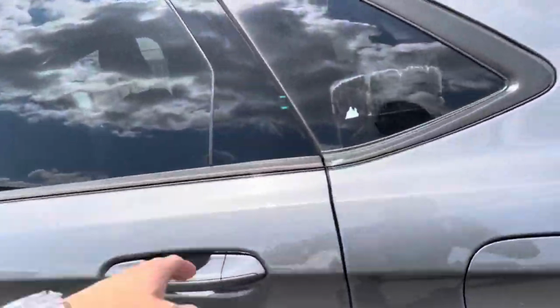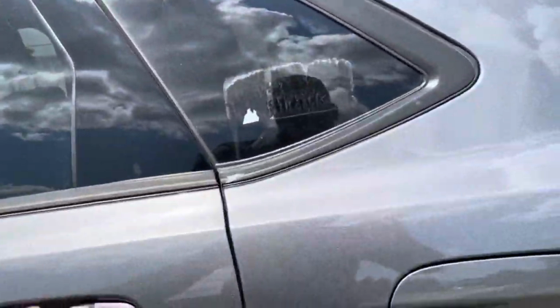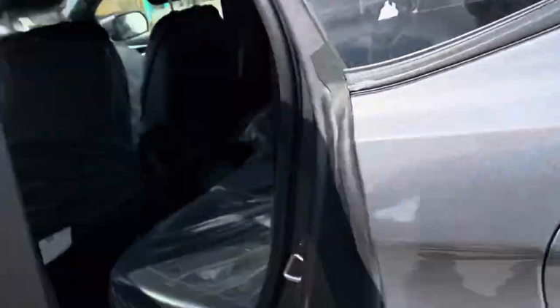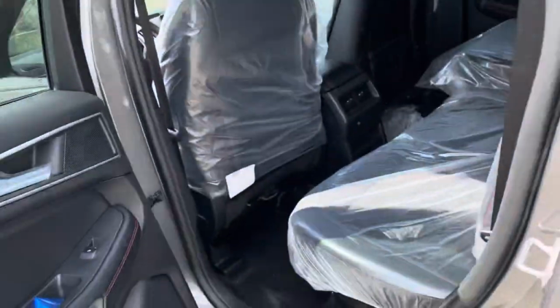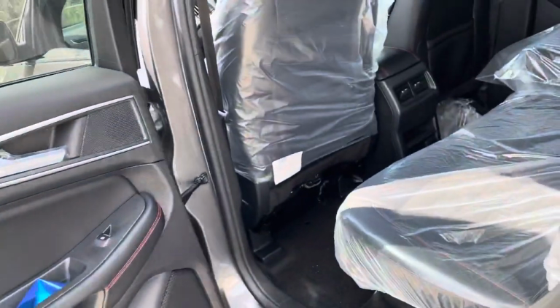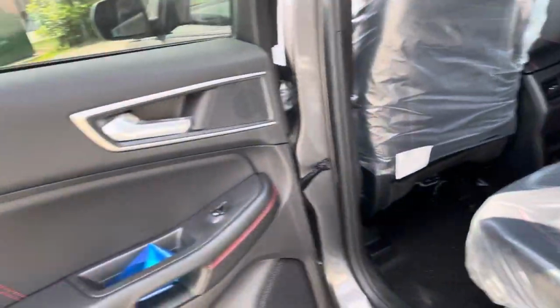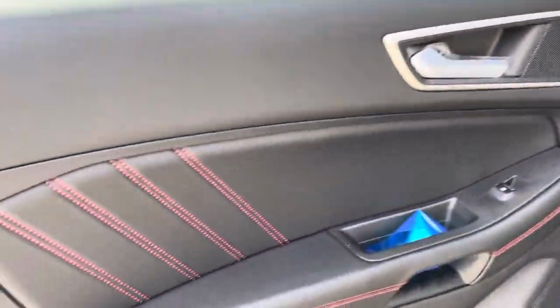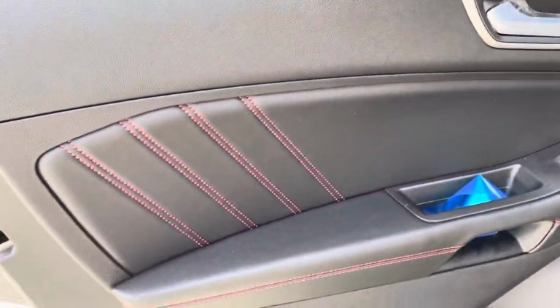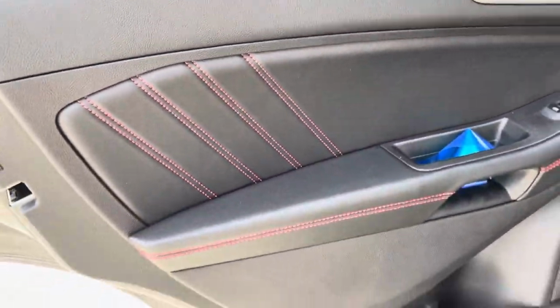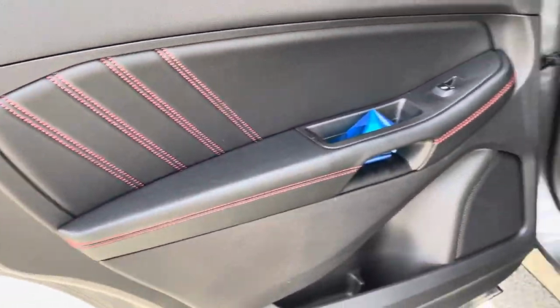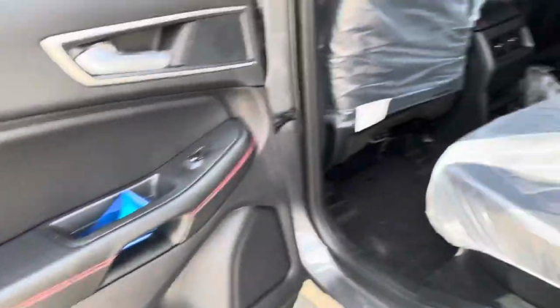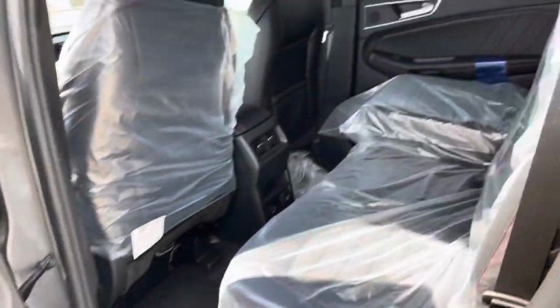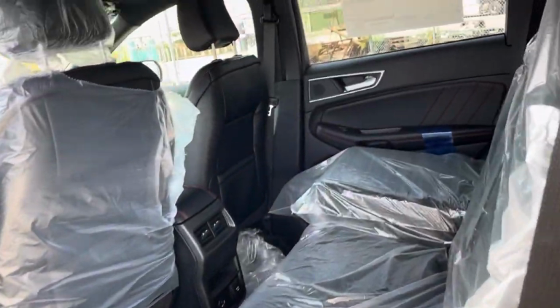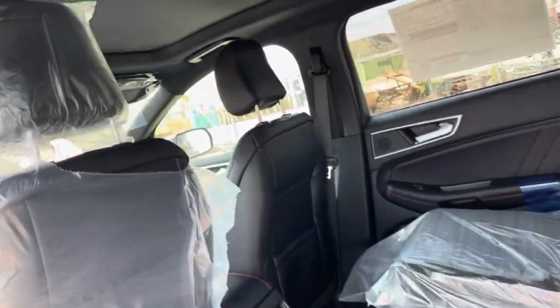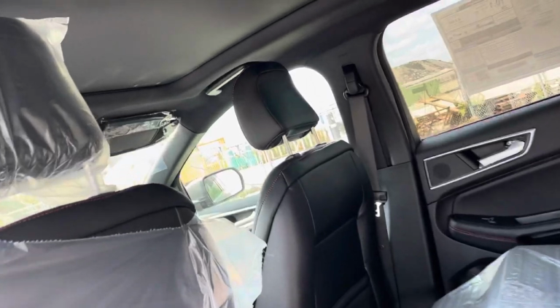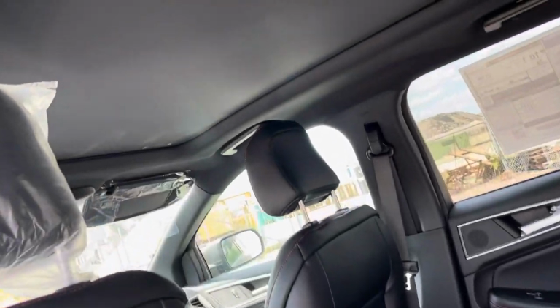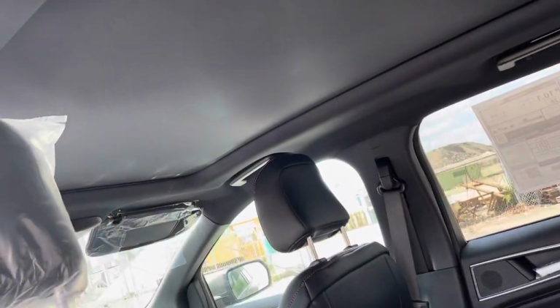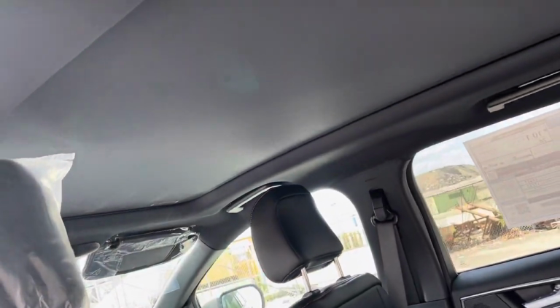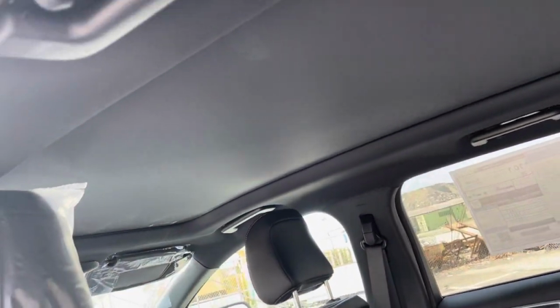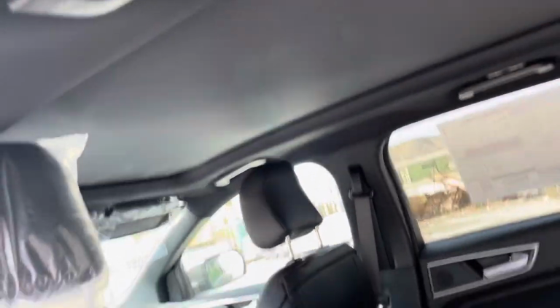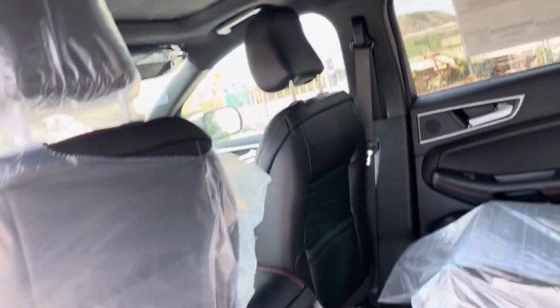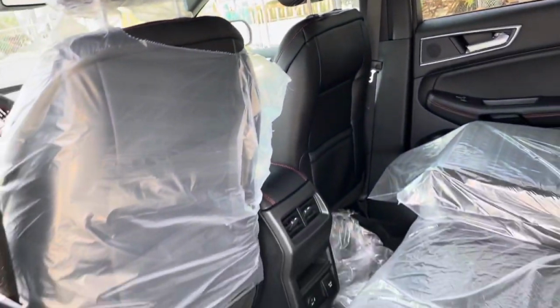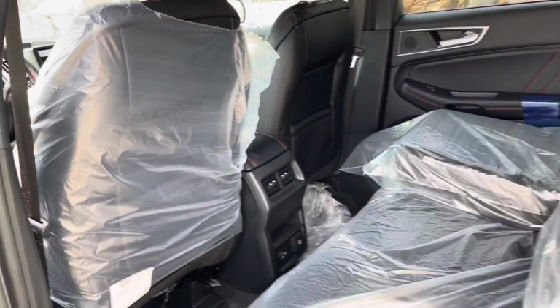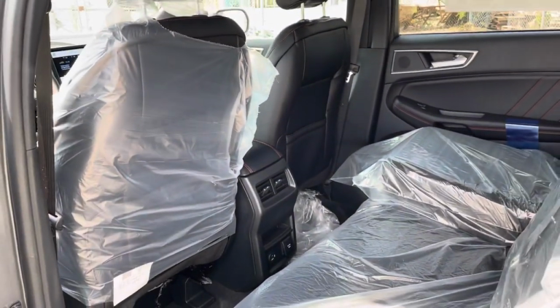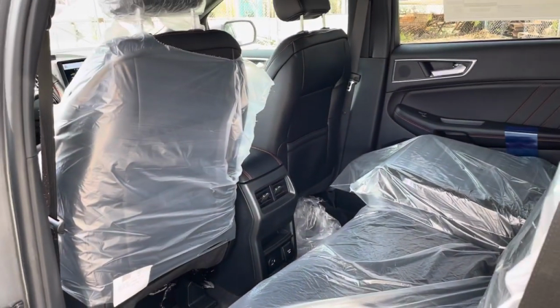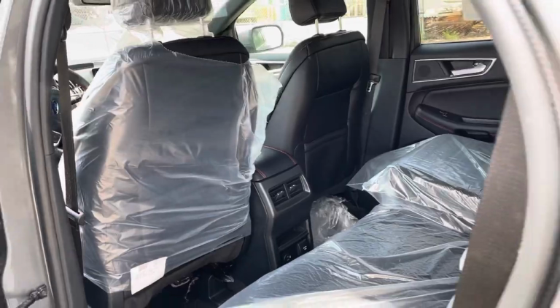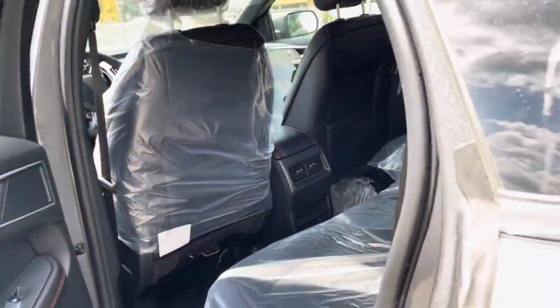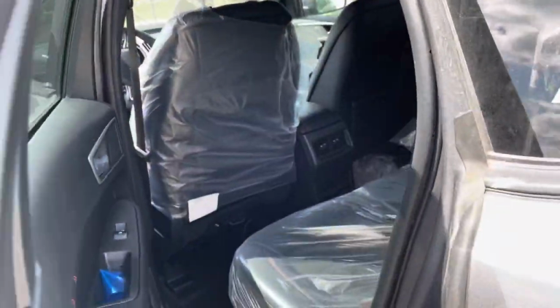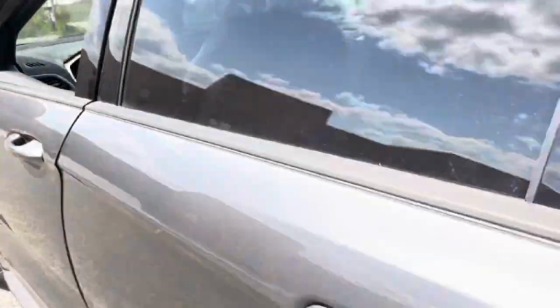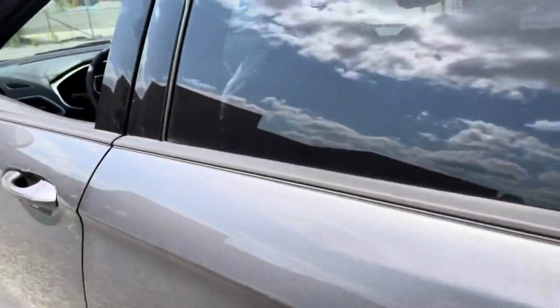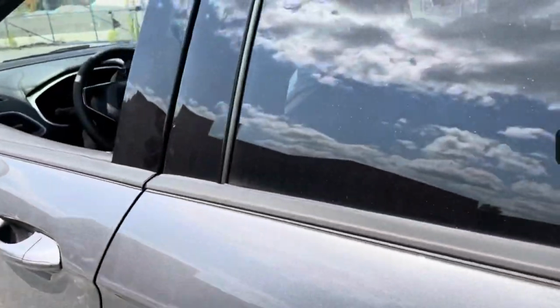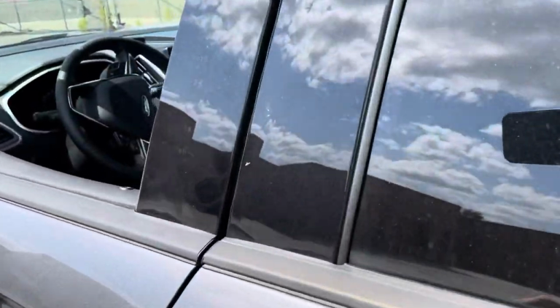It has leather interior with red stitching that makes it look really nice on the inside. You're going to have a panoramic roof right there — it's closed, but it's a panoramic roof, really nice, and it goes all the way to the back. You'll obviously have your keyless entry as well.